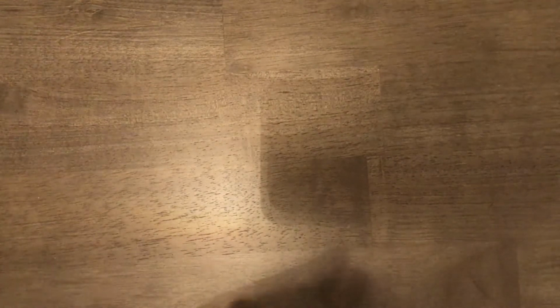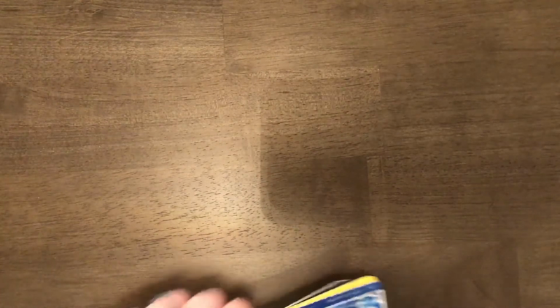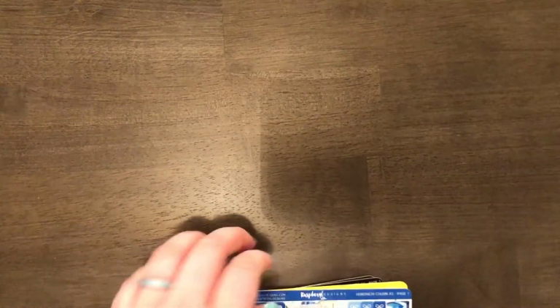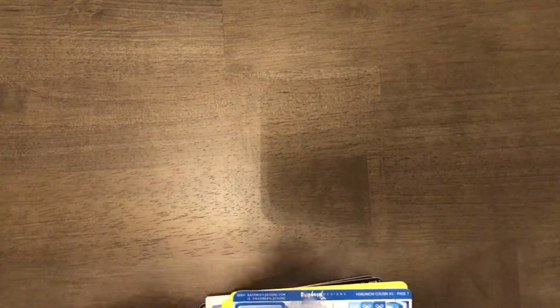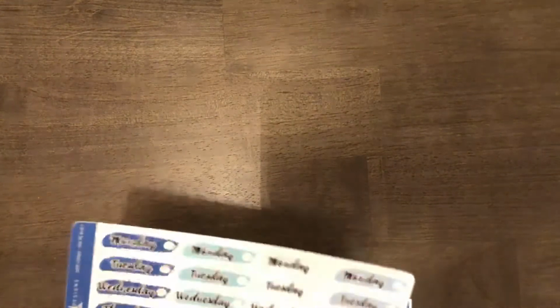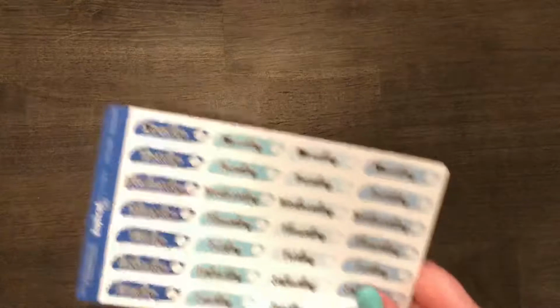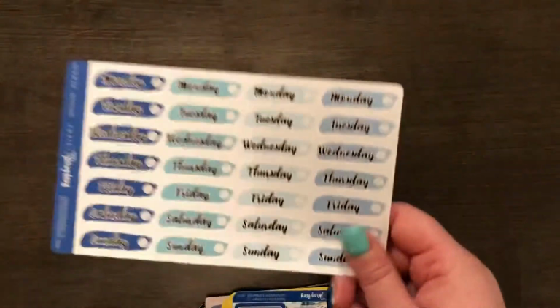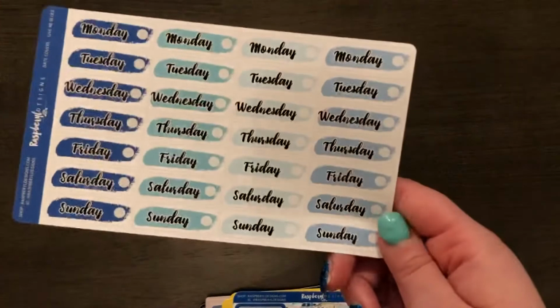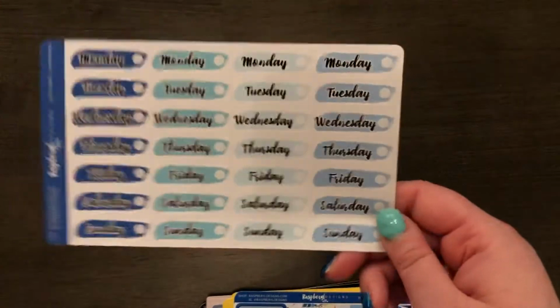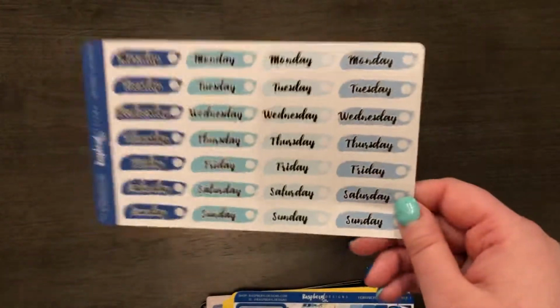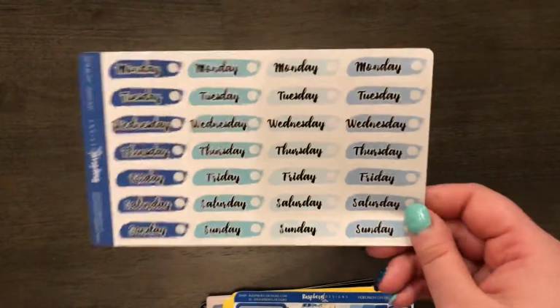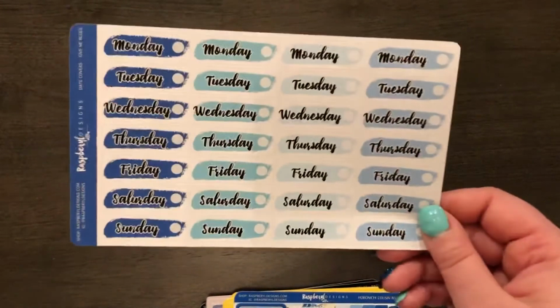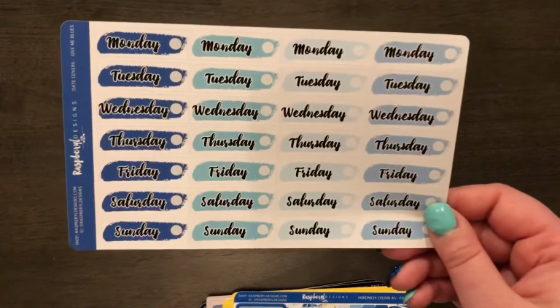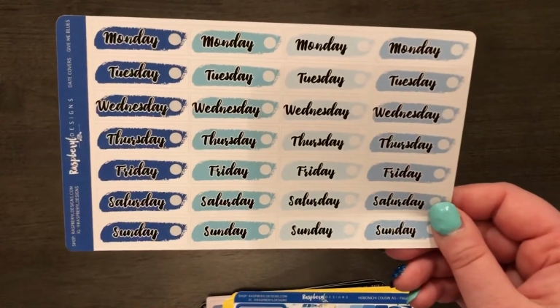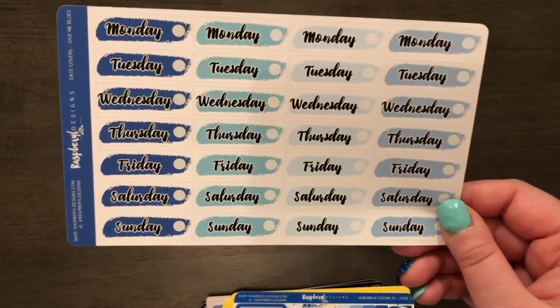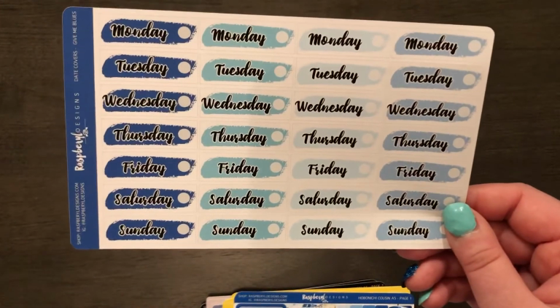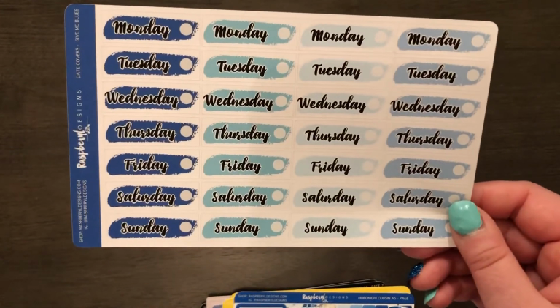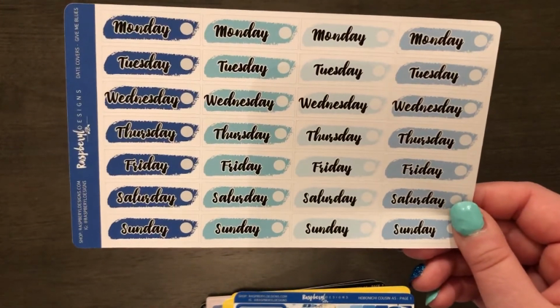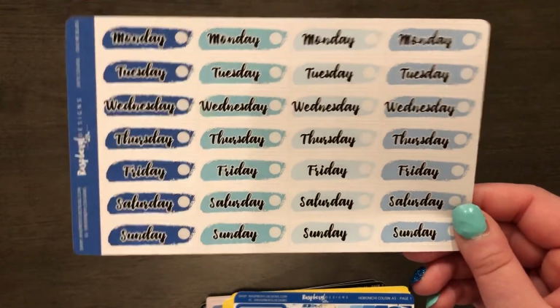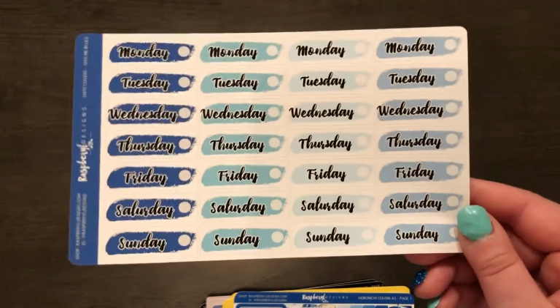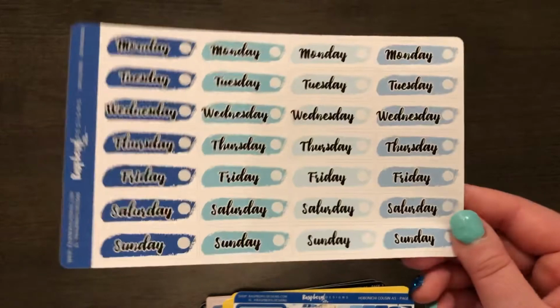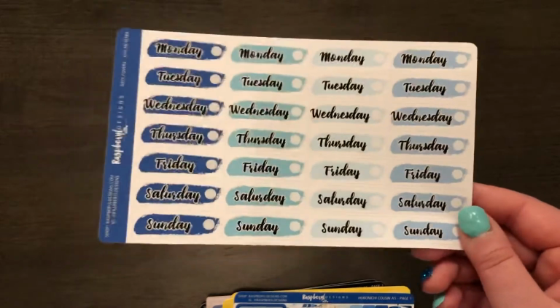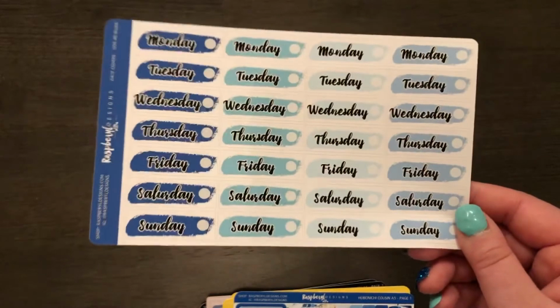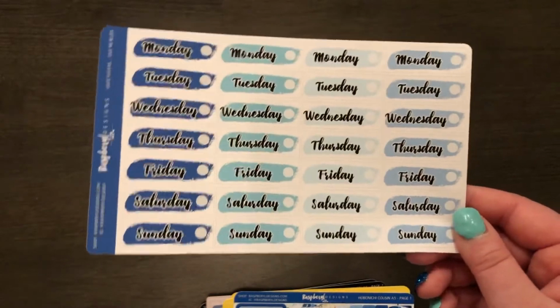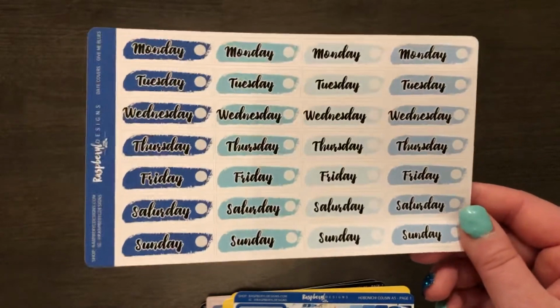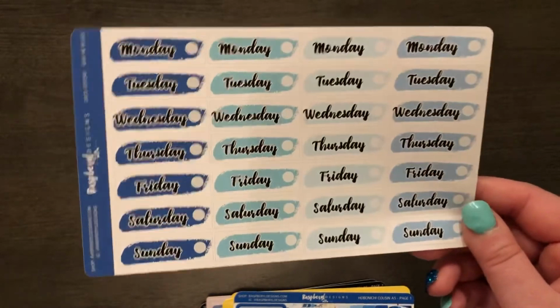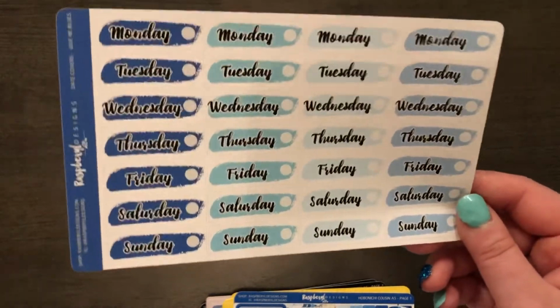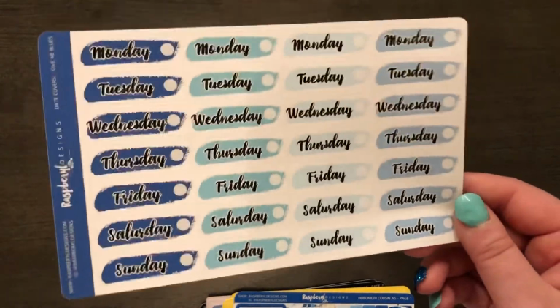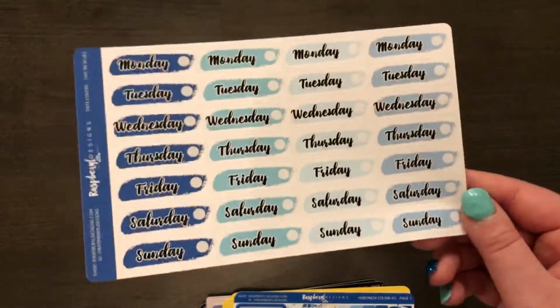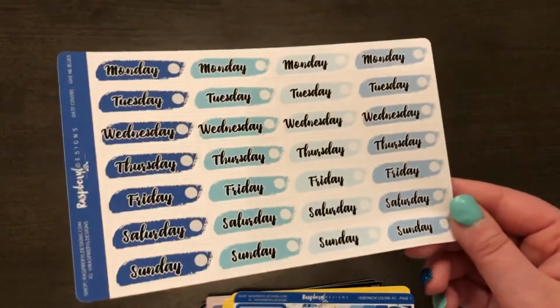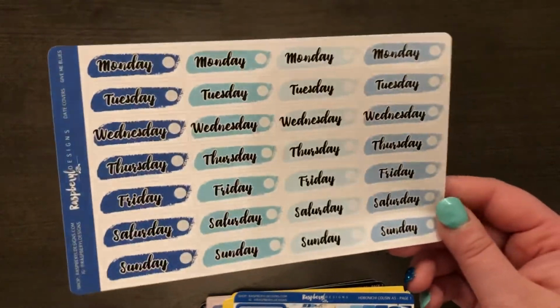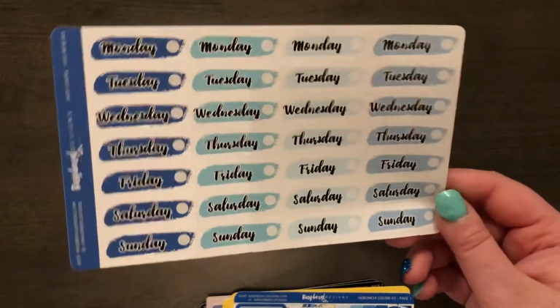Here are the date covers I got, which could match several of my kits. I only got one color because I wasn't sure if they would fit my Hobonichi Cousin. This one is called Give Me Blues.